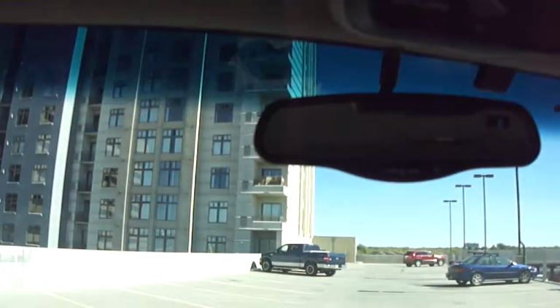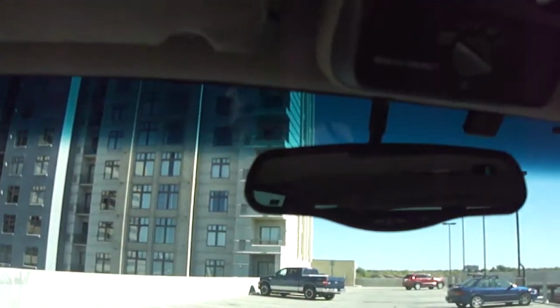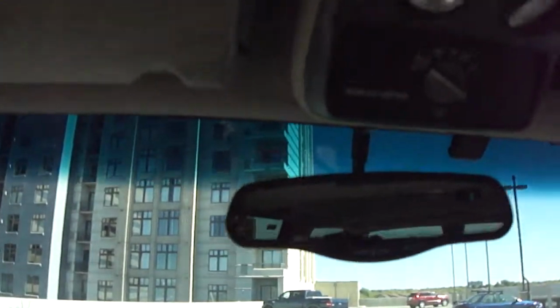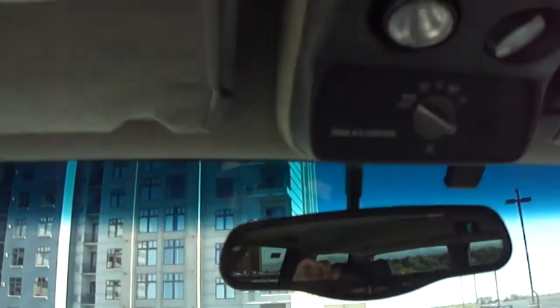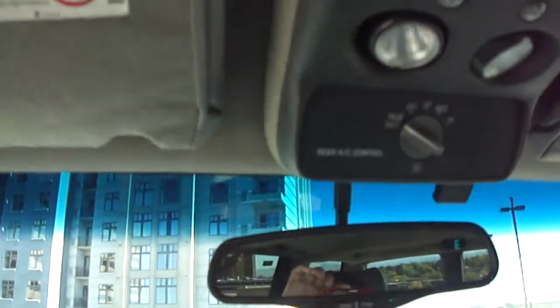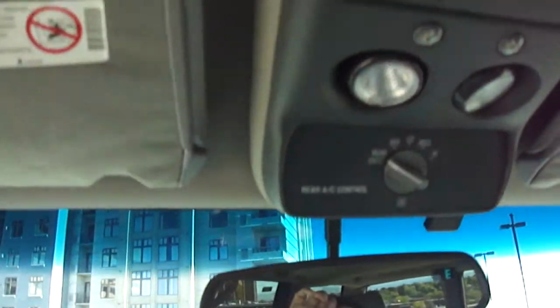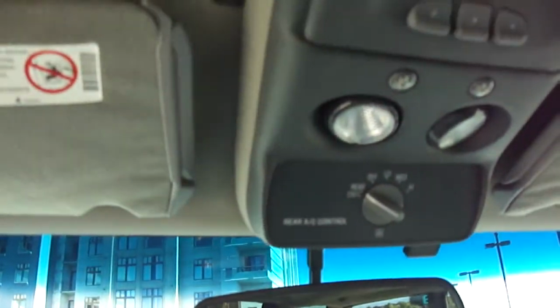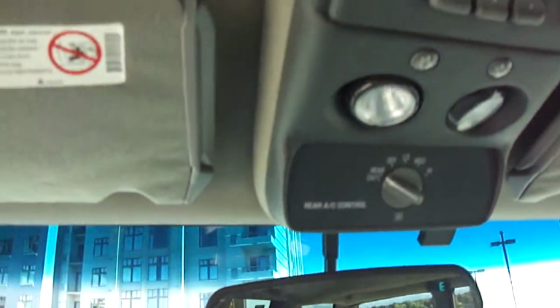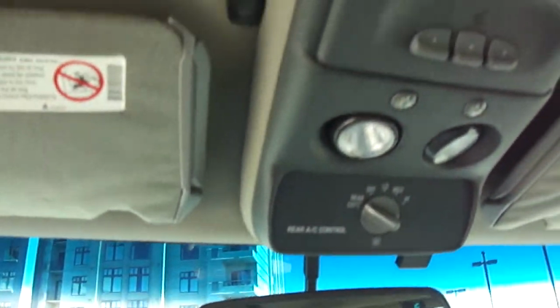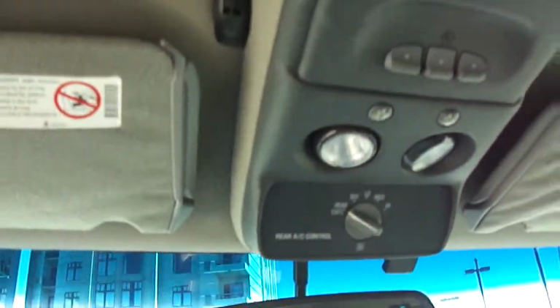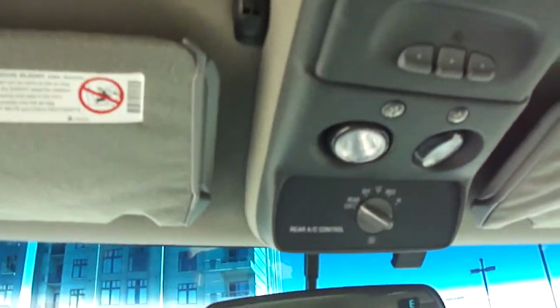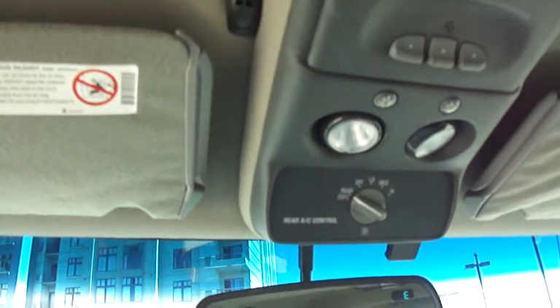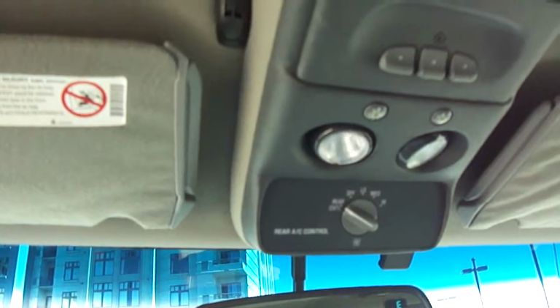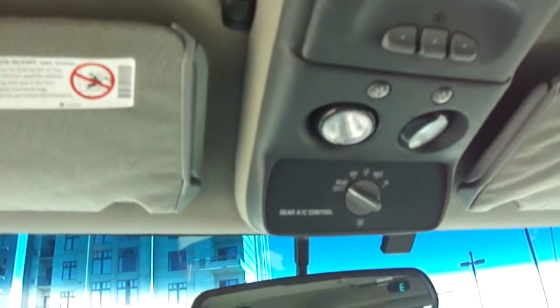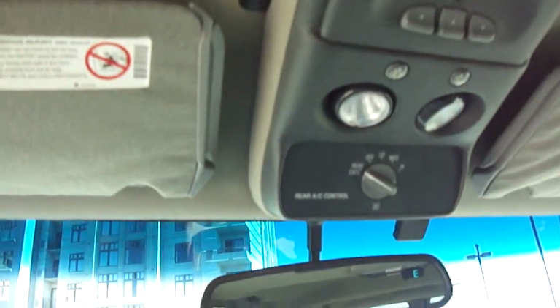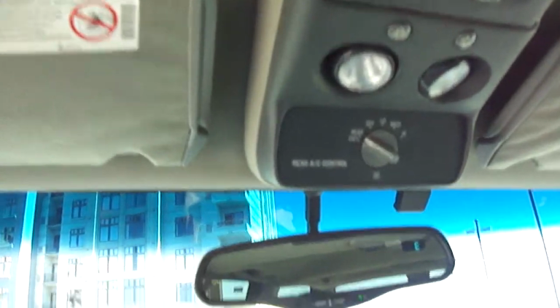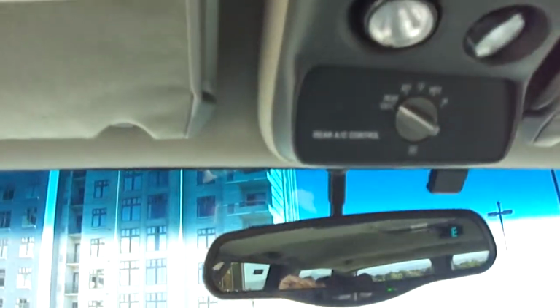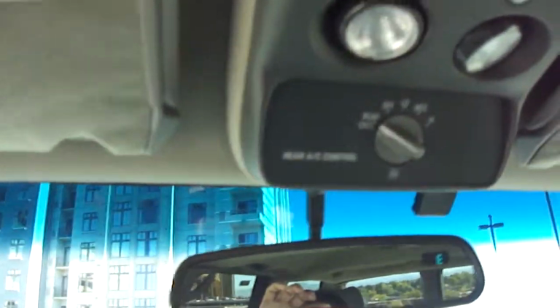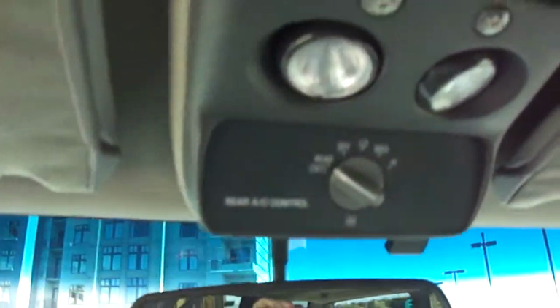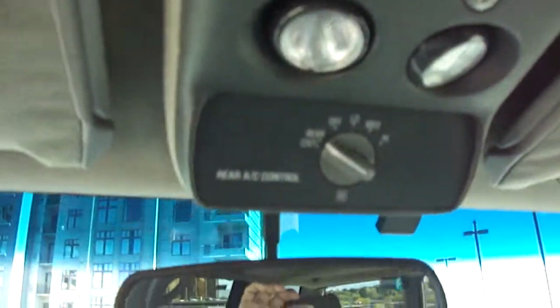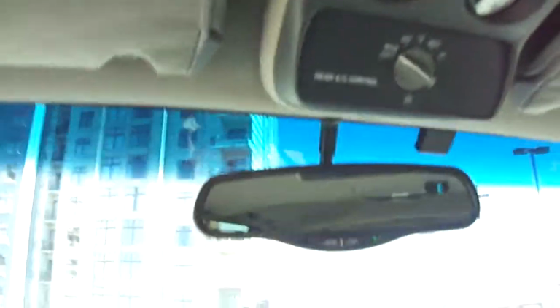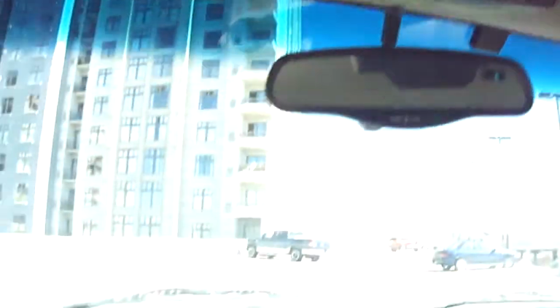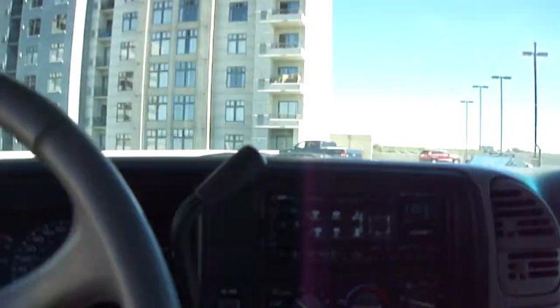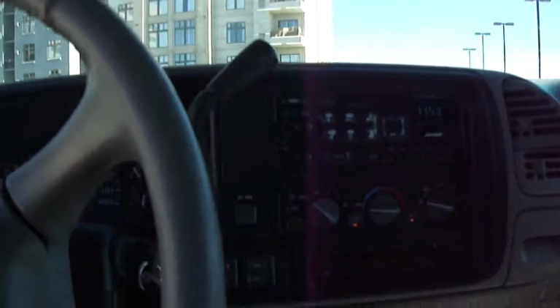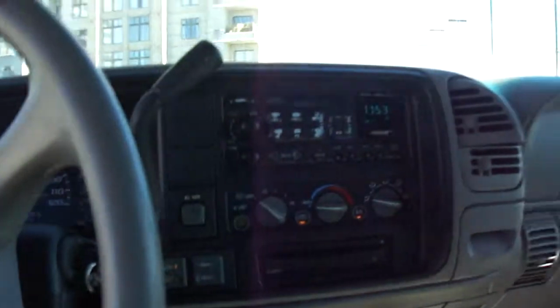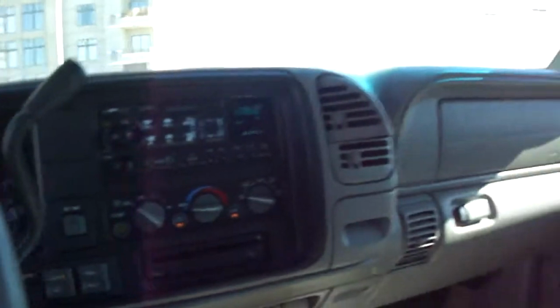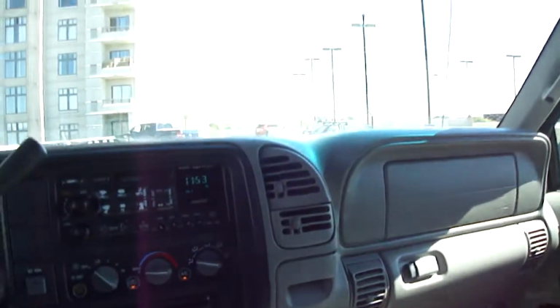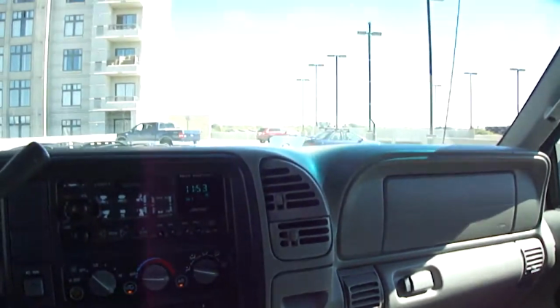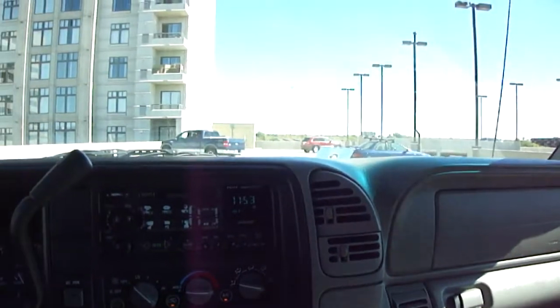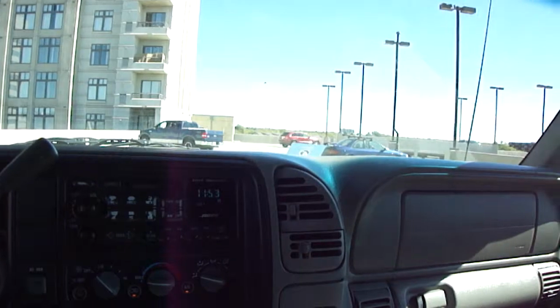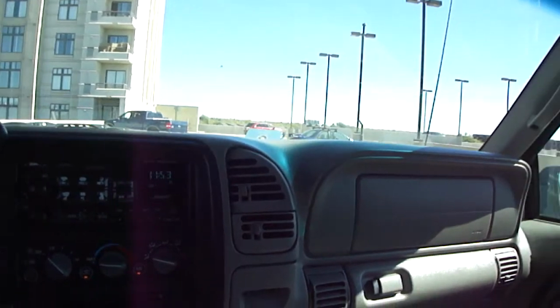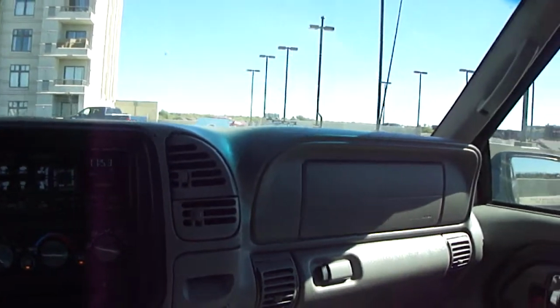At the back on the top it has the OnStar sound system and garage door transmitters. It also has the rear AC package.